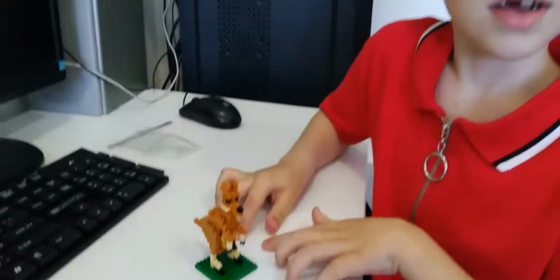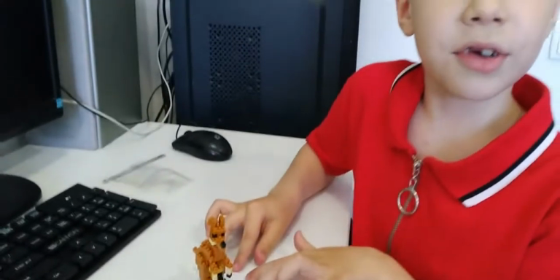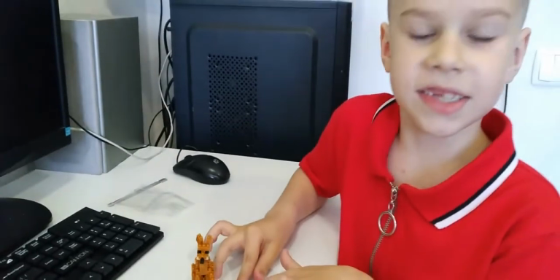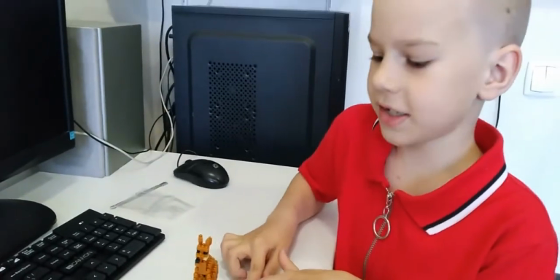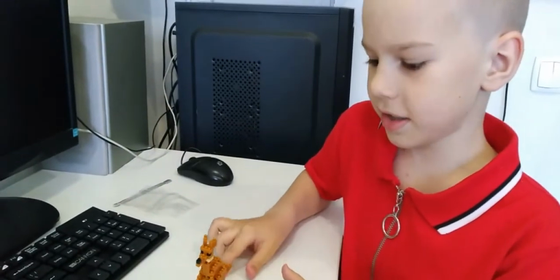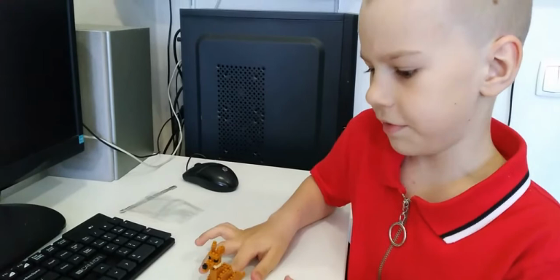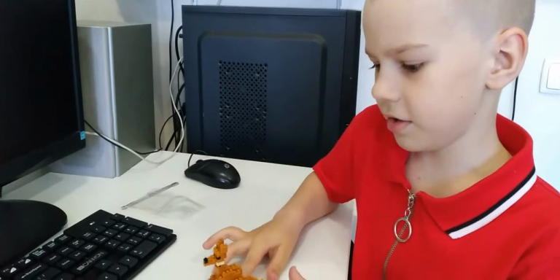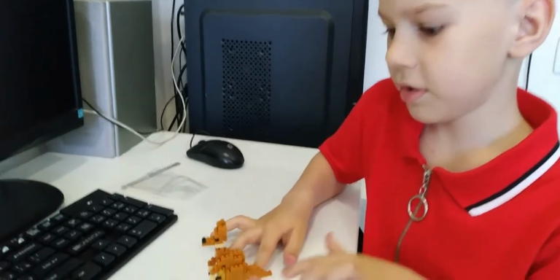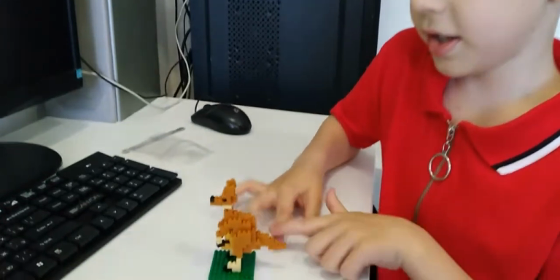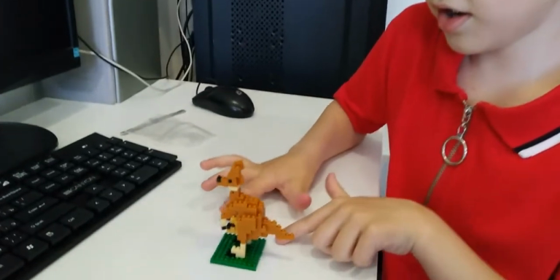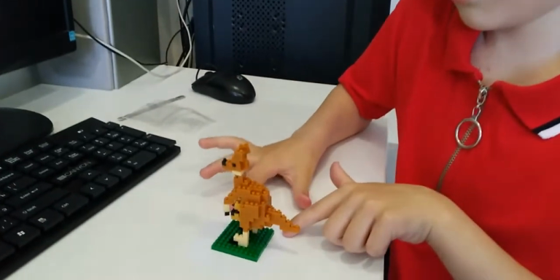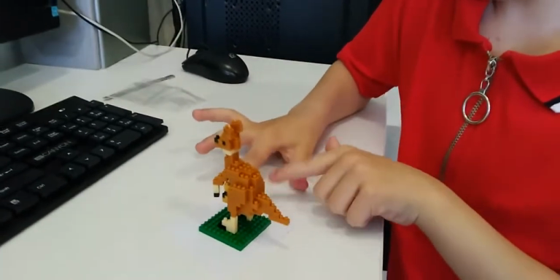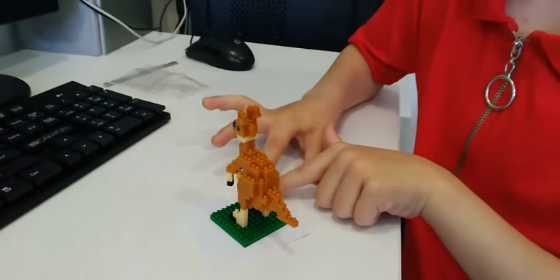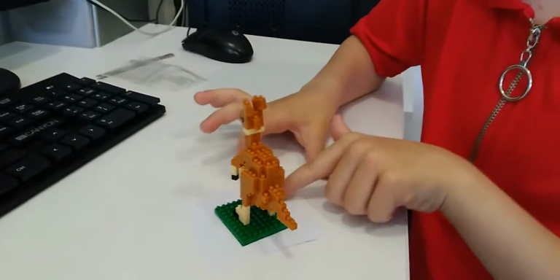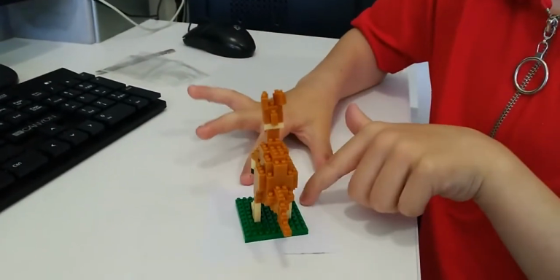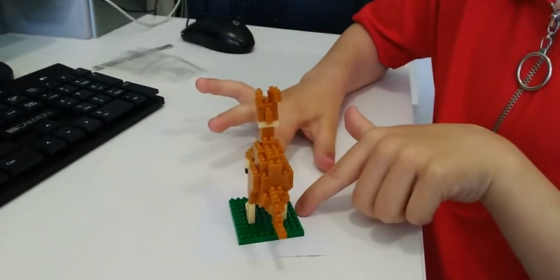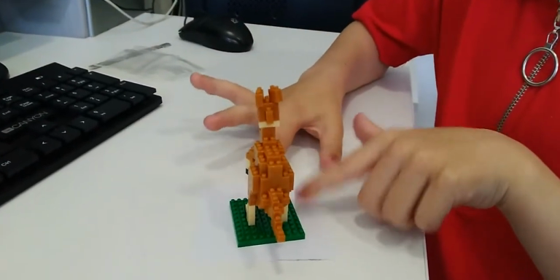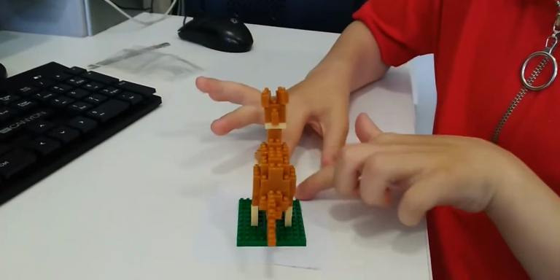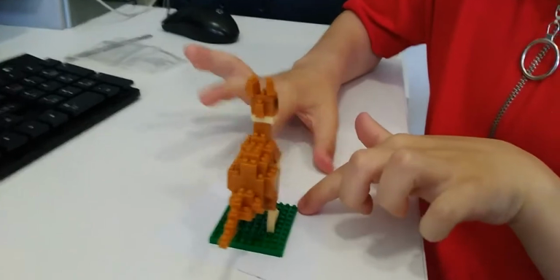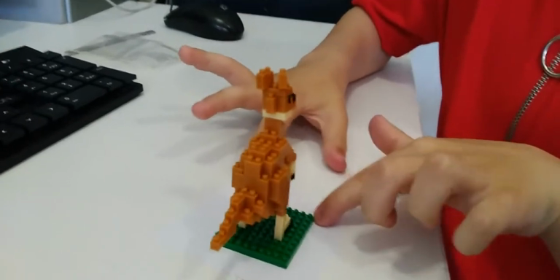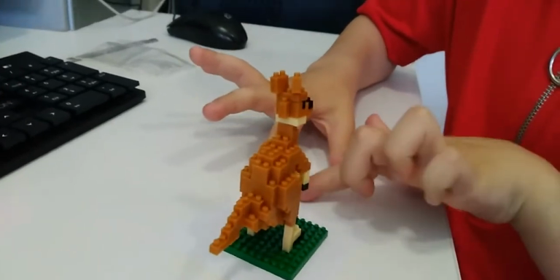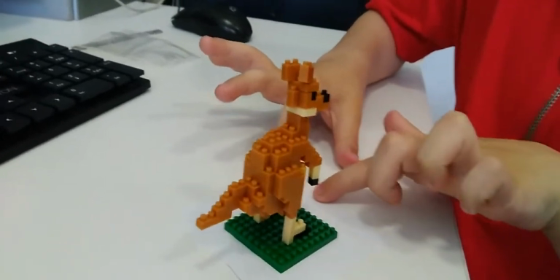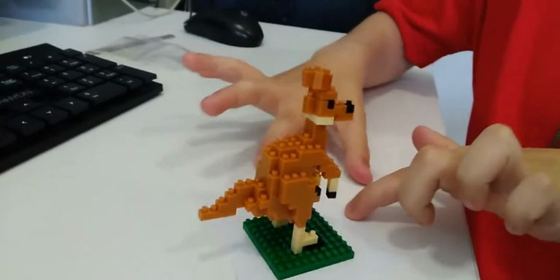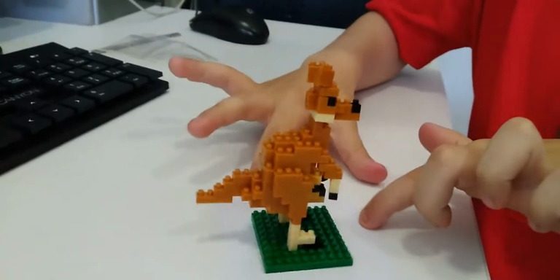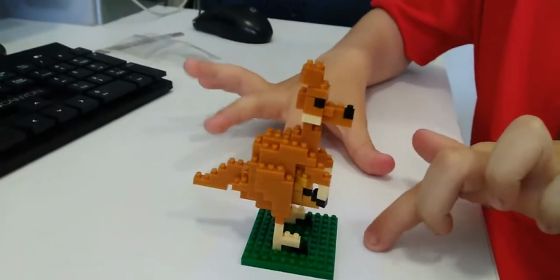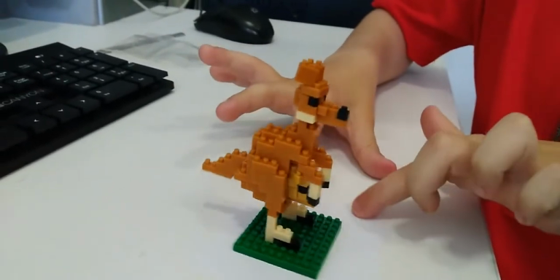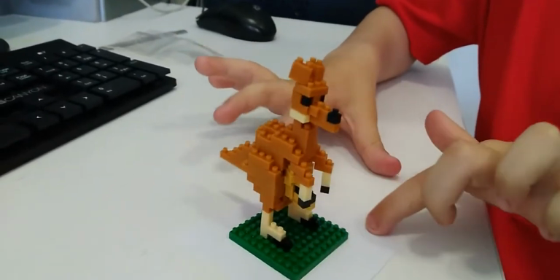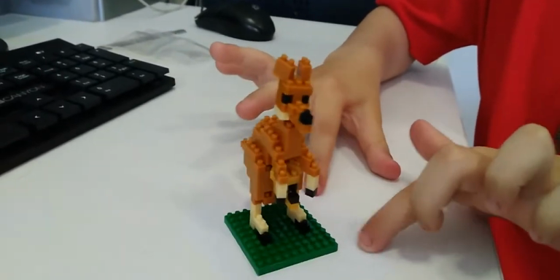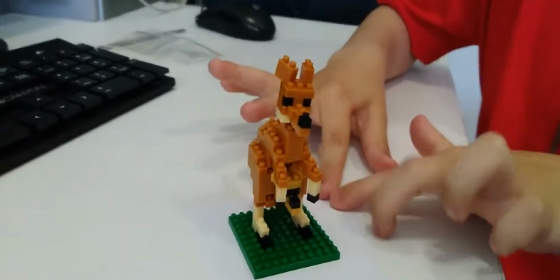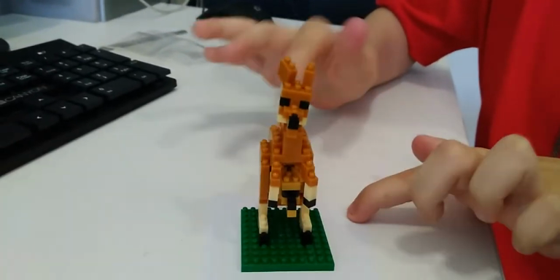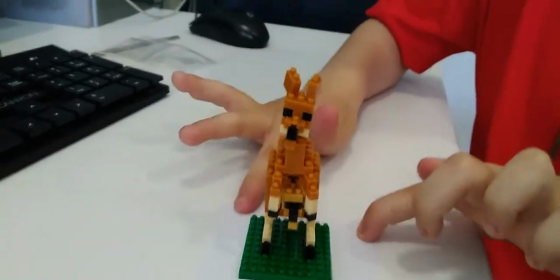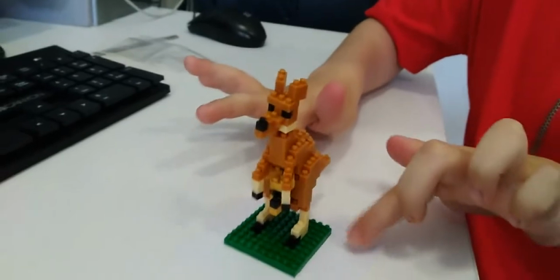Okay guys, this is the end and the kangaroo turned out very good — with the legs a little bit. Peace out, have a good day!